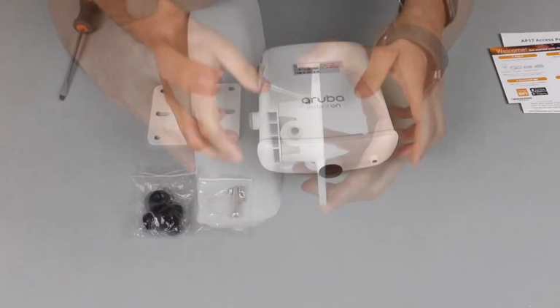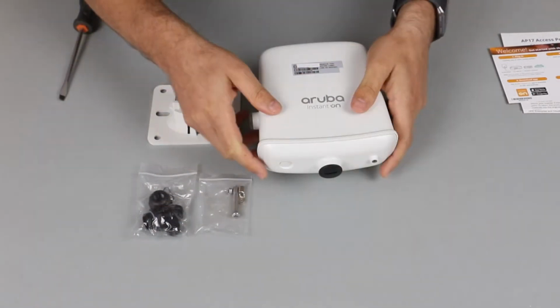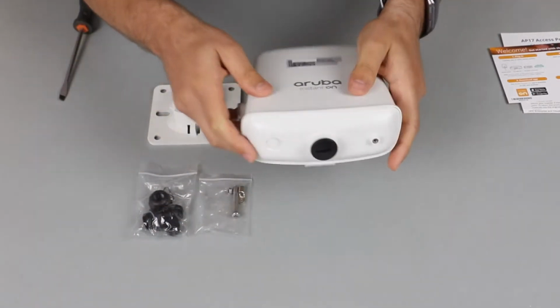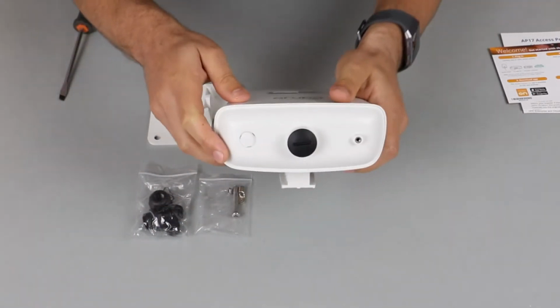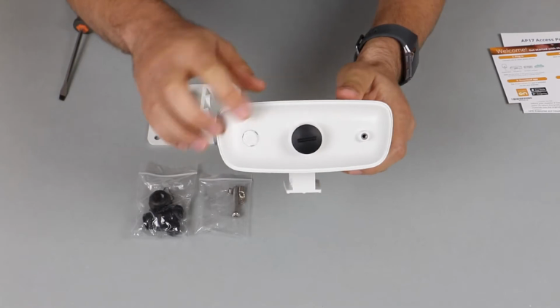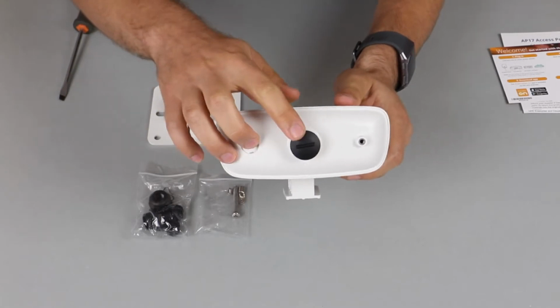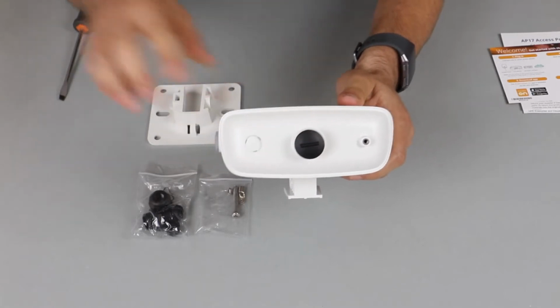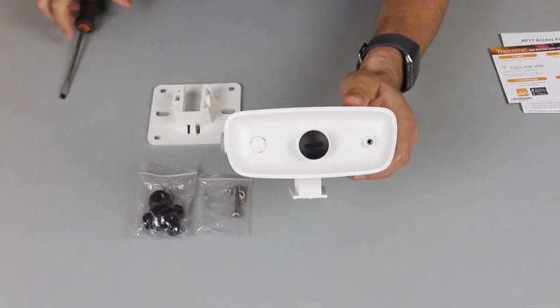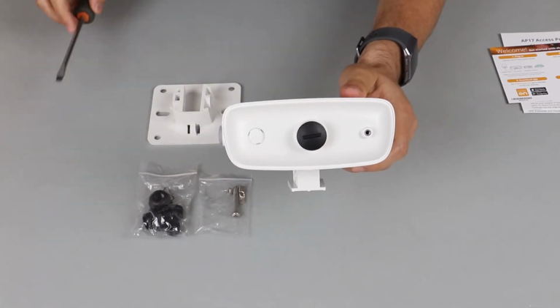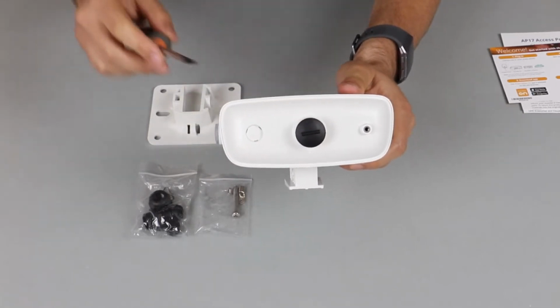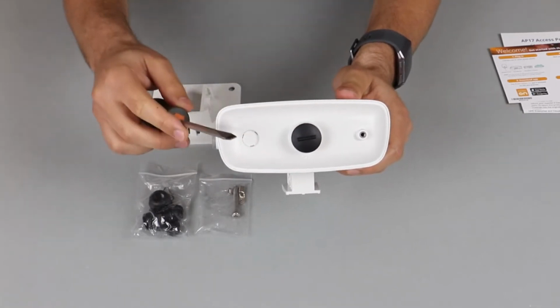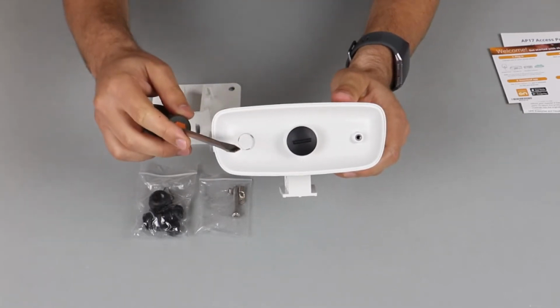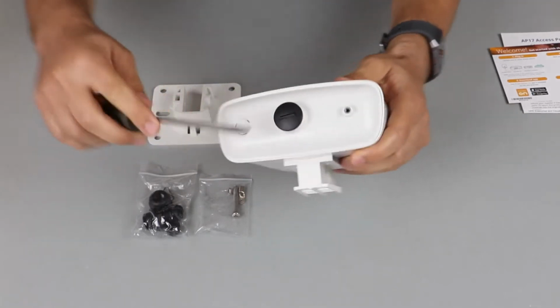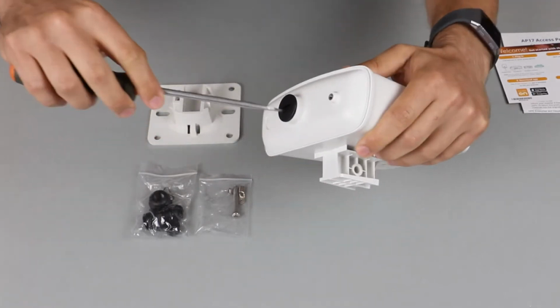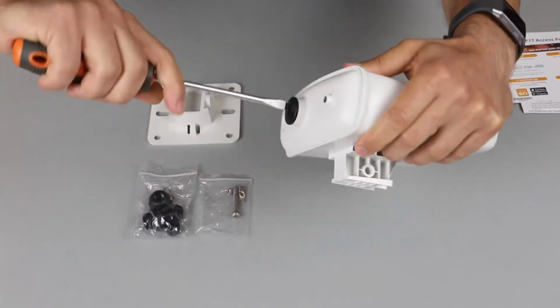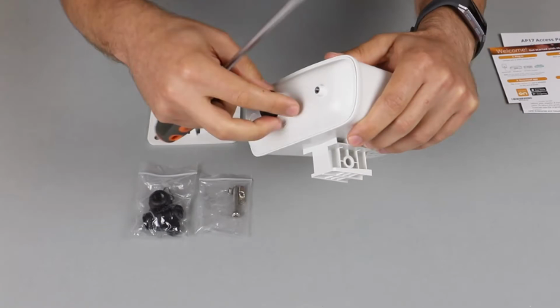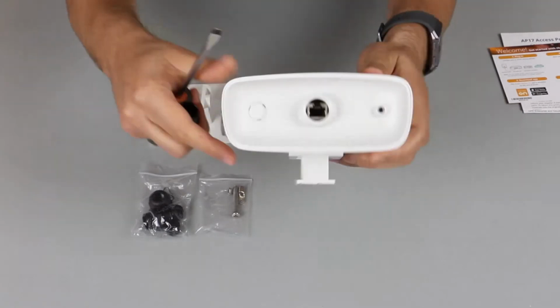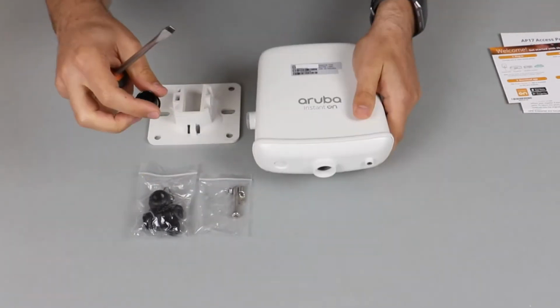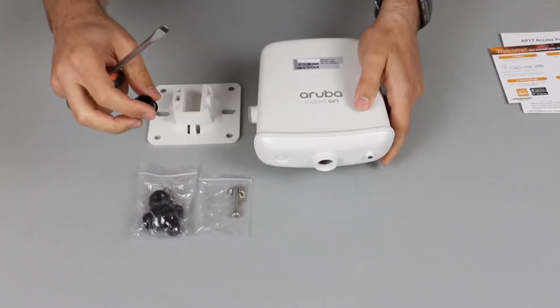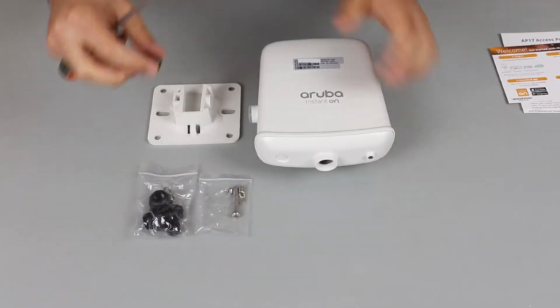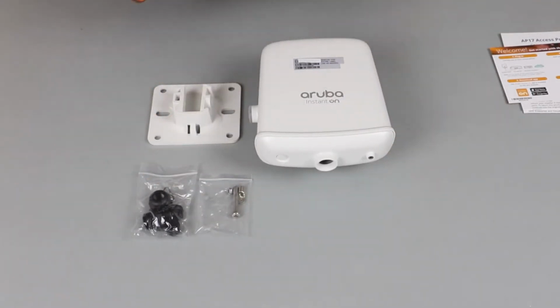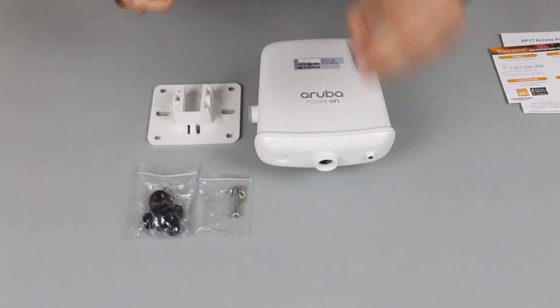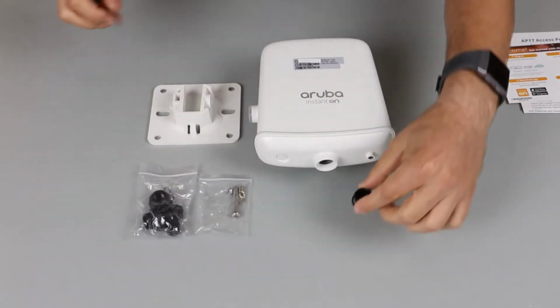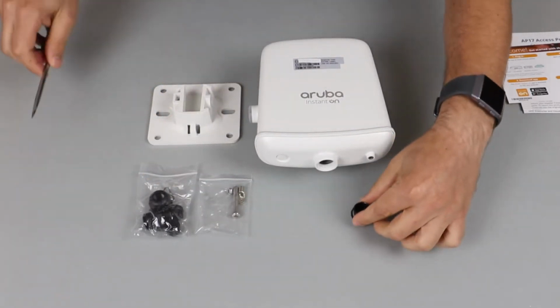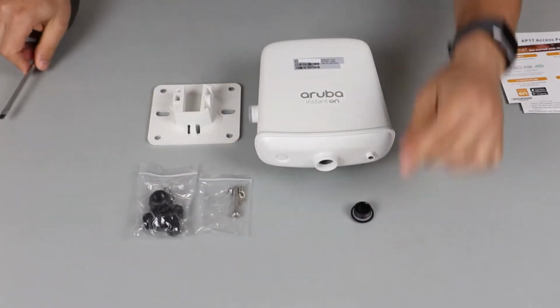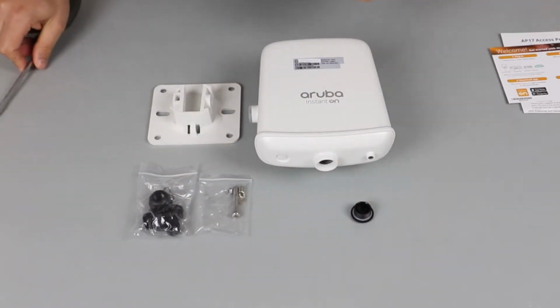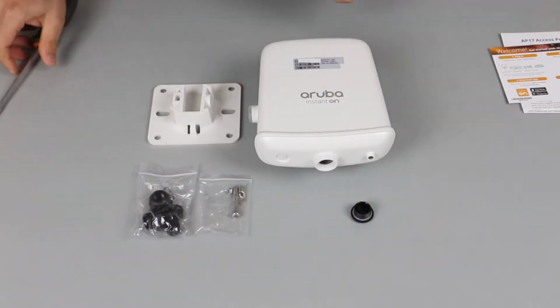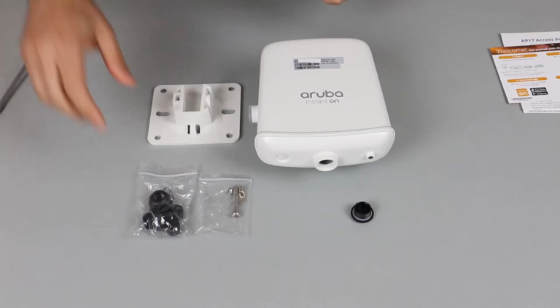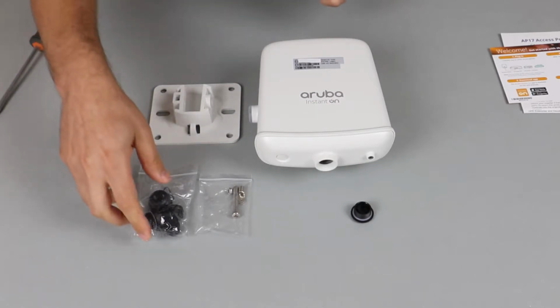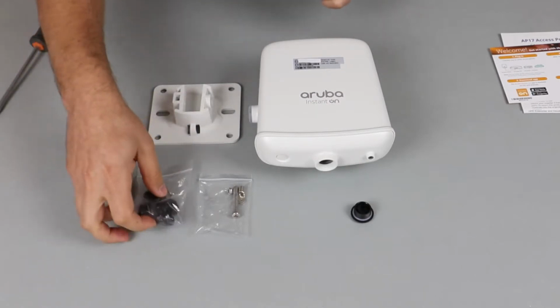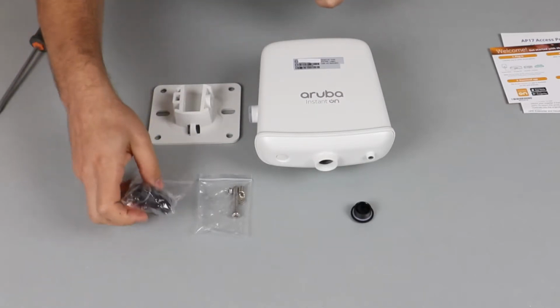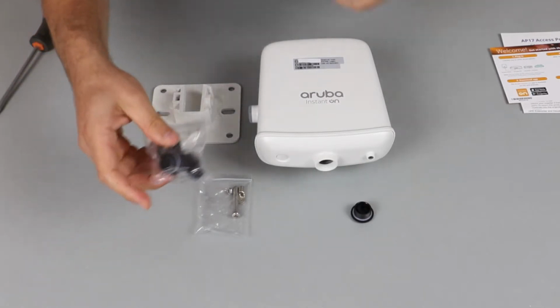The ethernet port is hidden behind the cap at the bottom. Use a large flat-head screwdriver to open. In order to keep the unit waterproof, you will need to use the supplied cable gland to install the ethernet cable.